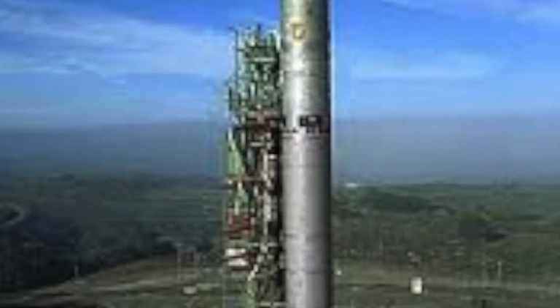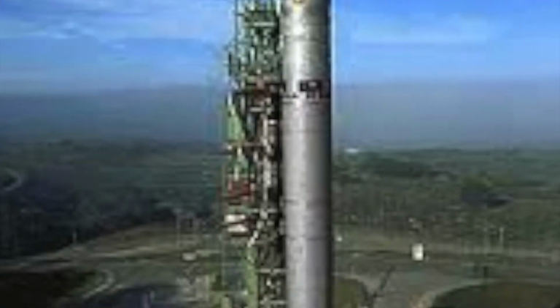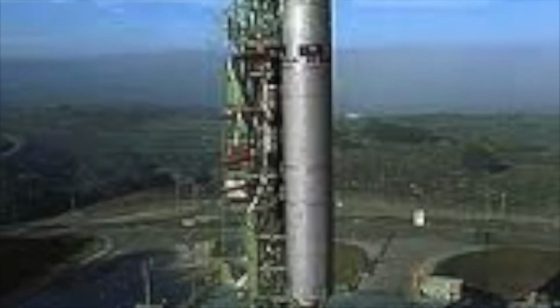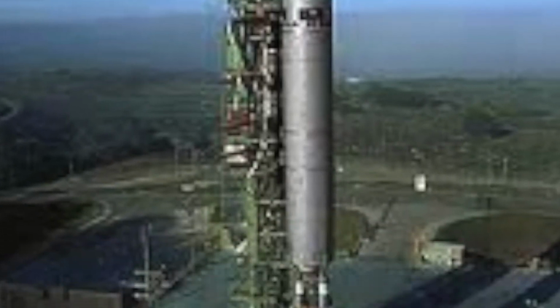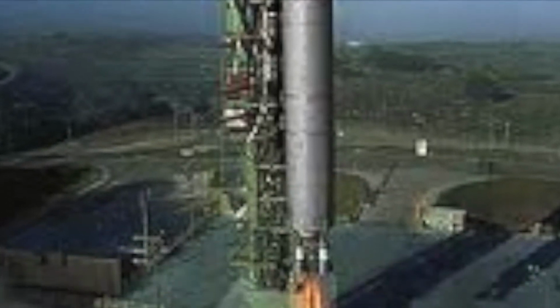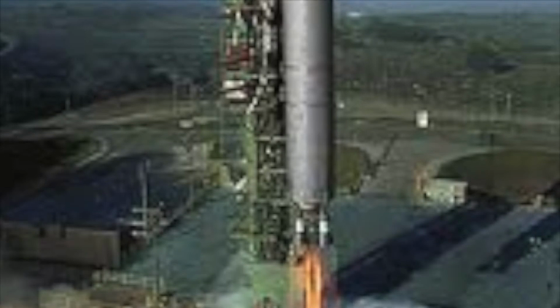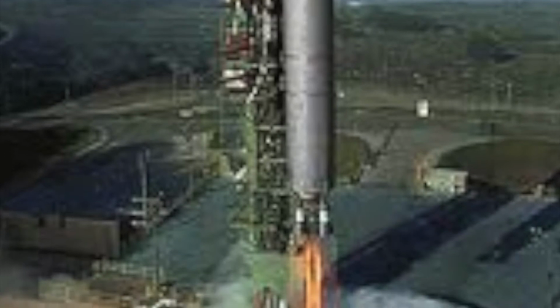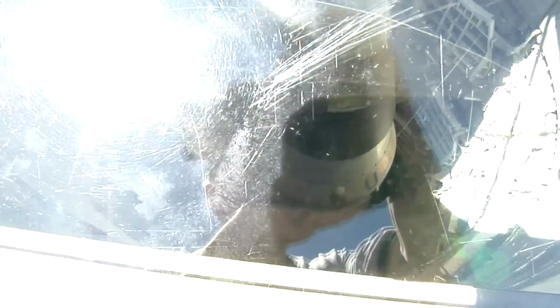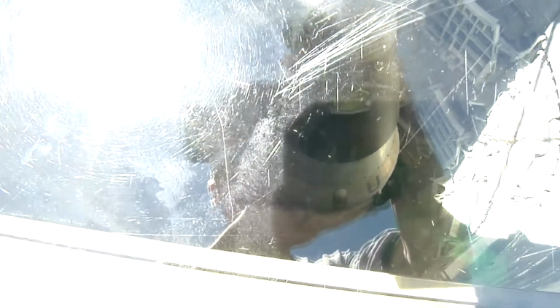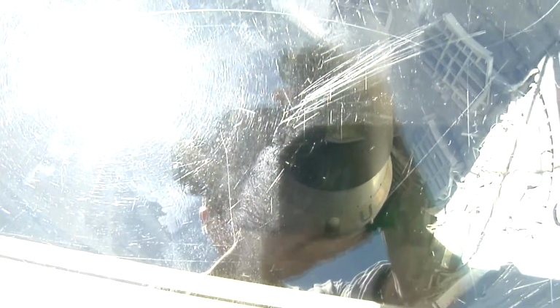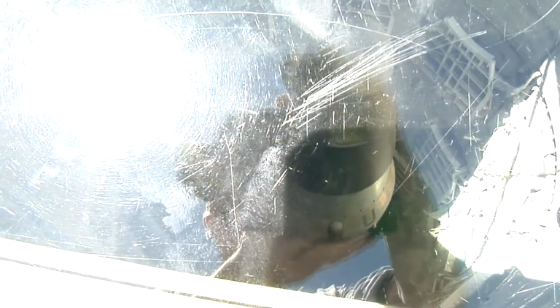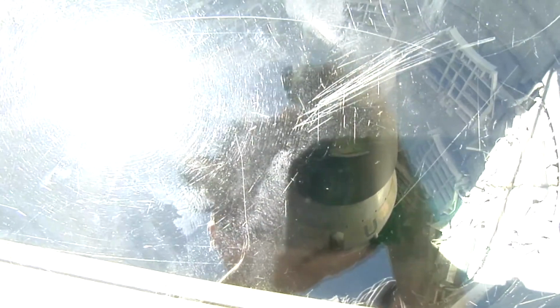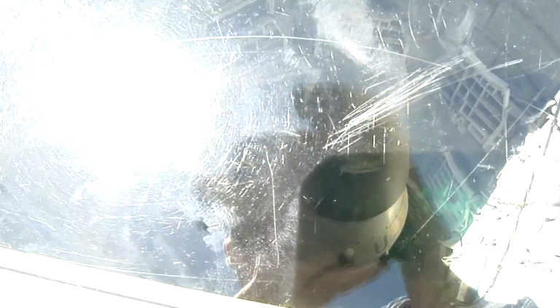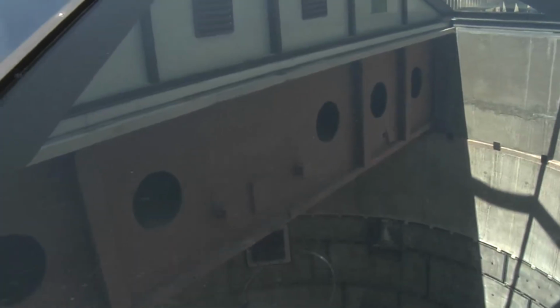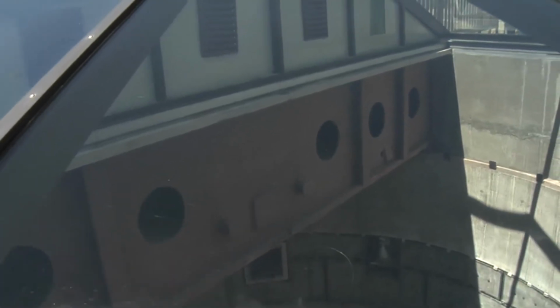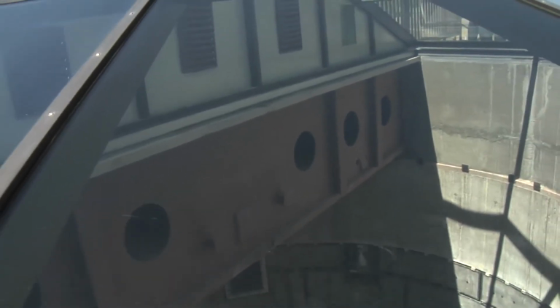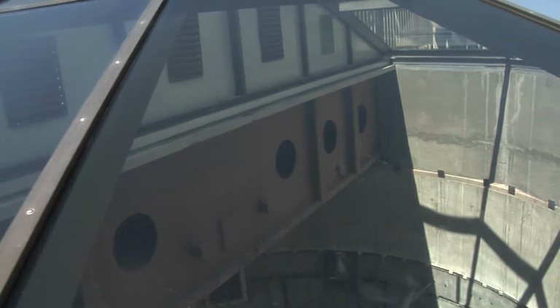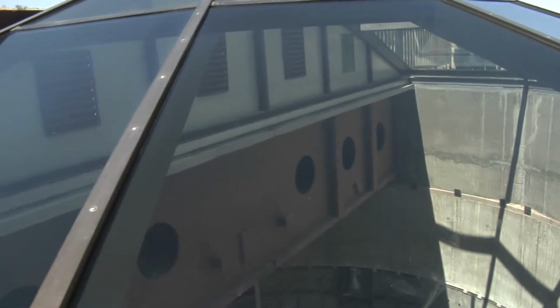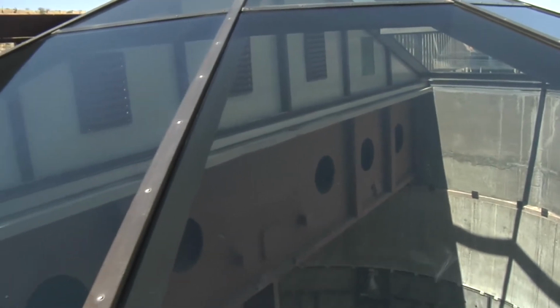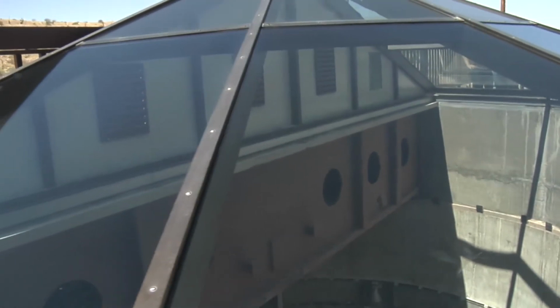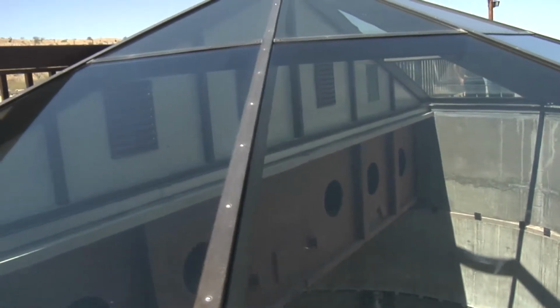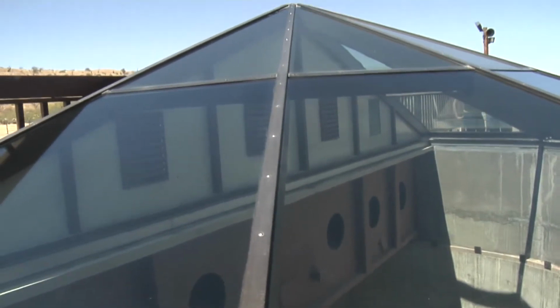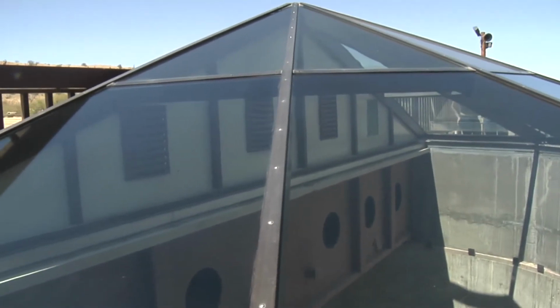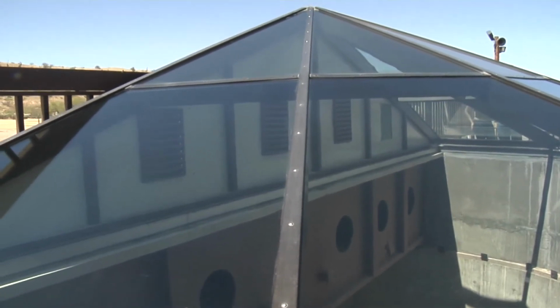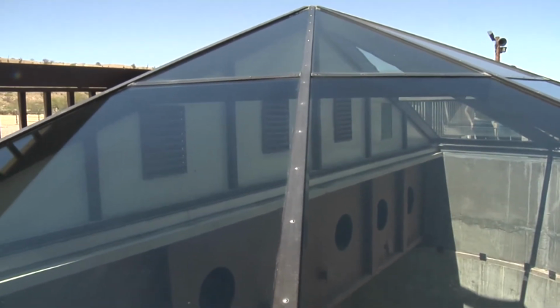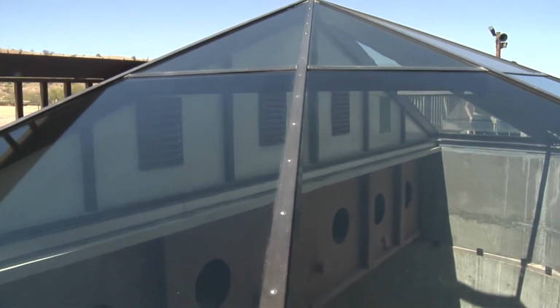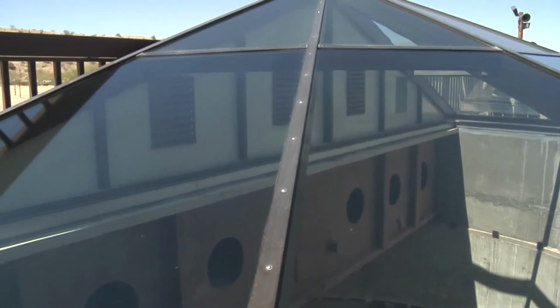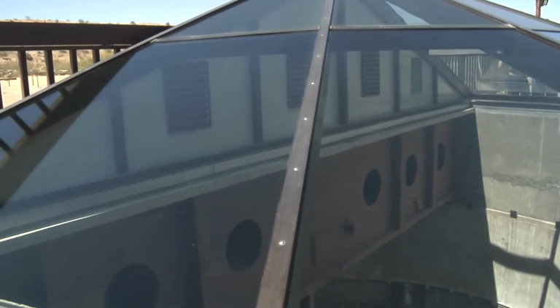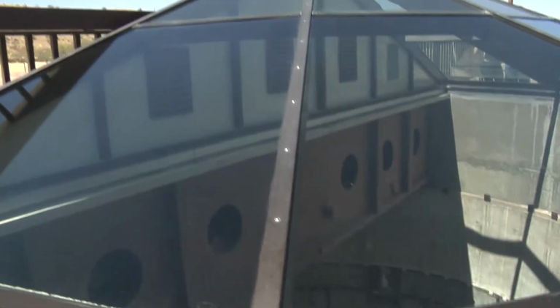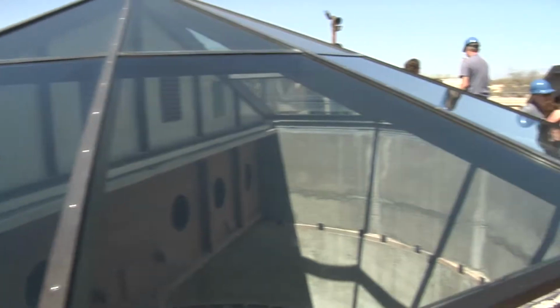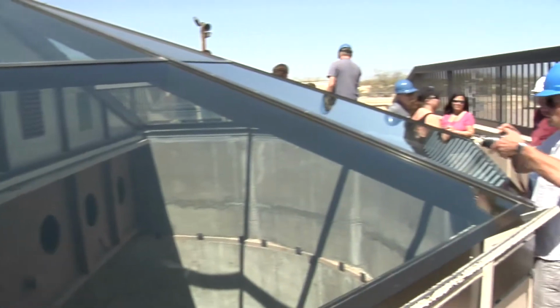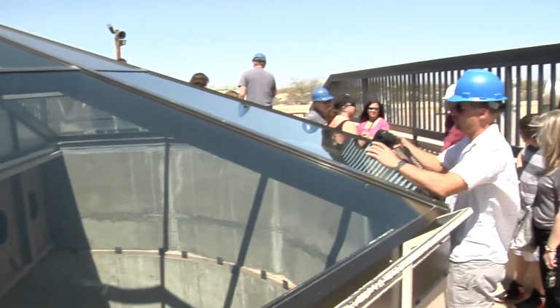This Titan II Museum here in Tucson was actually used in Star Trek: First Contact as Mr. Cochran's space vehicle called the Phoenix, and it's kind of famous among Trekkers and Trekkies all over the world.